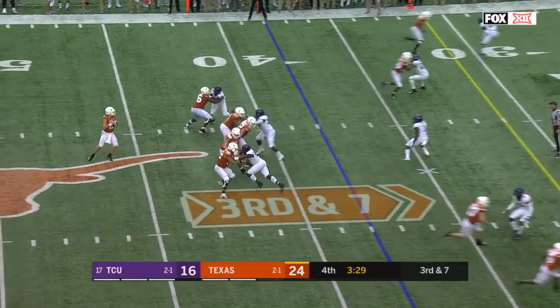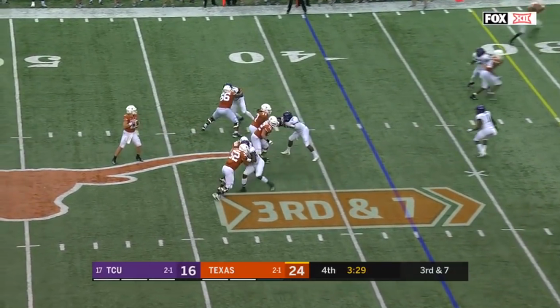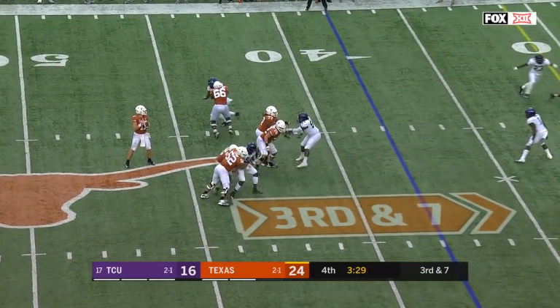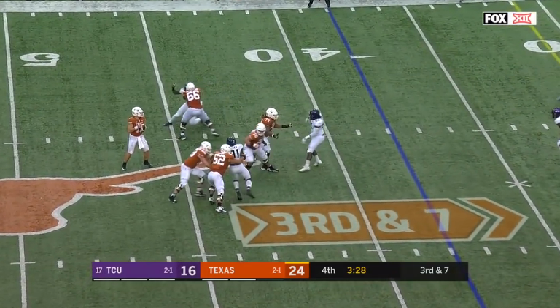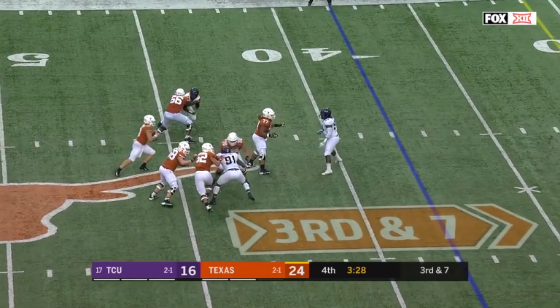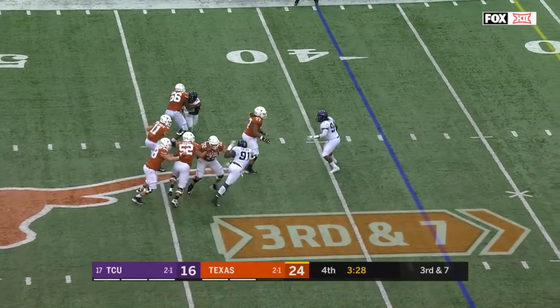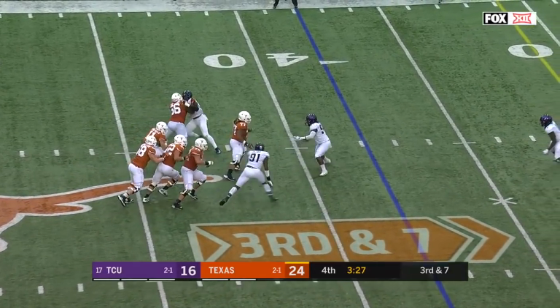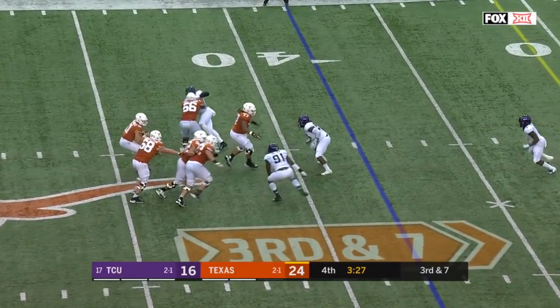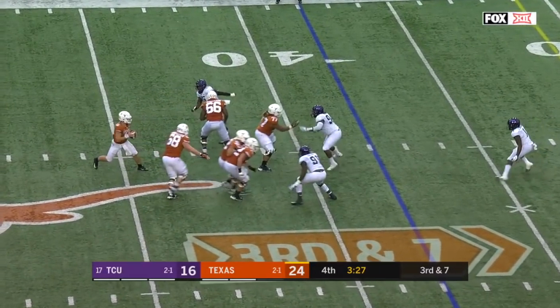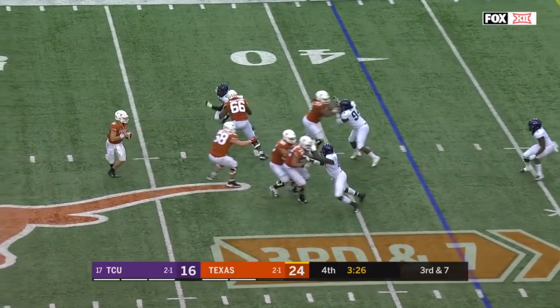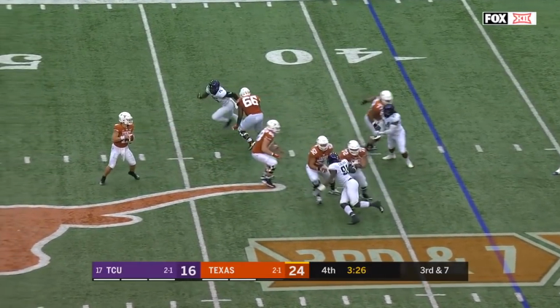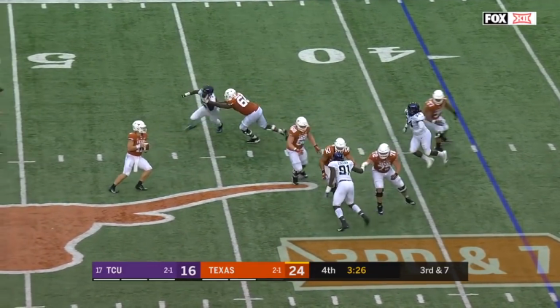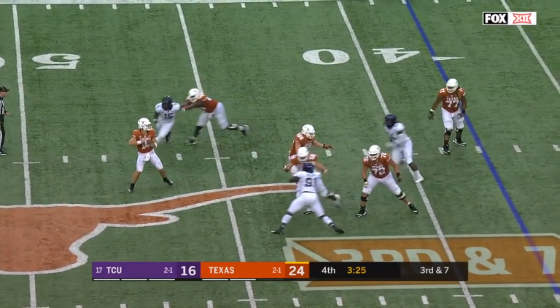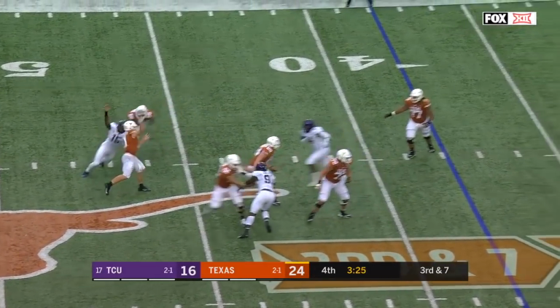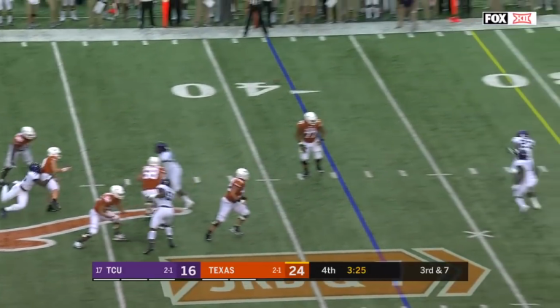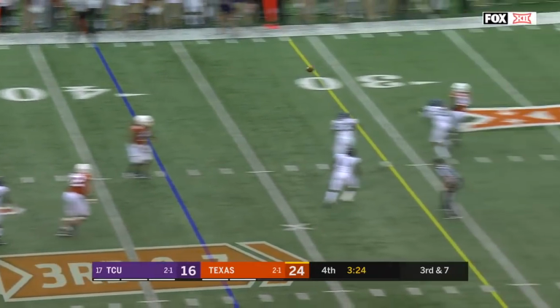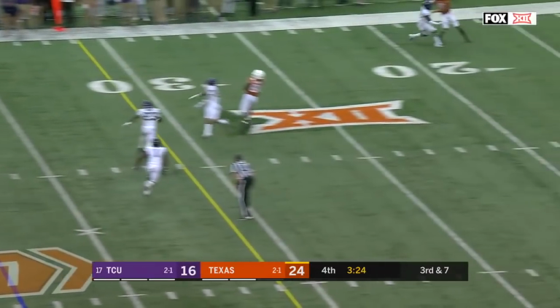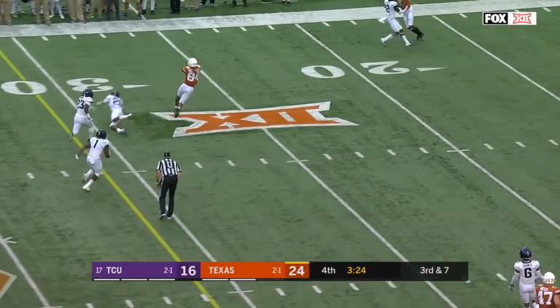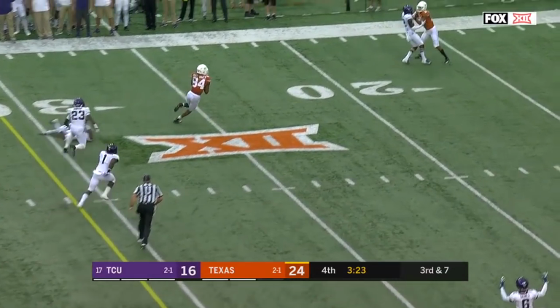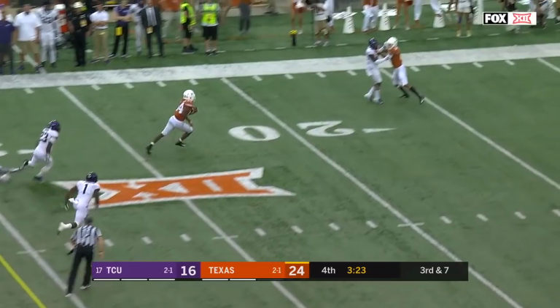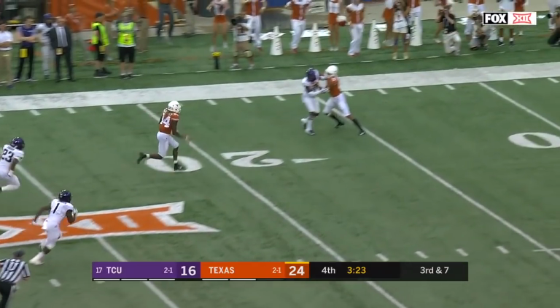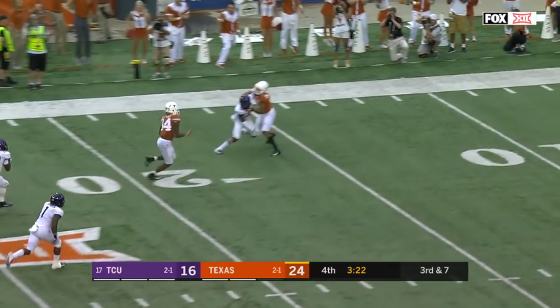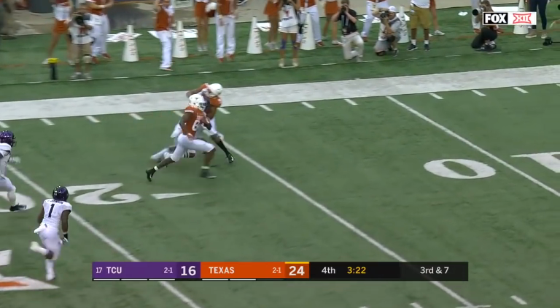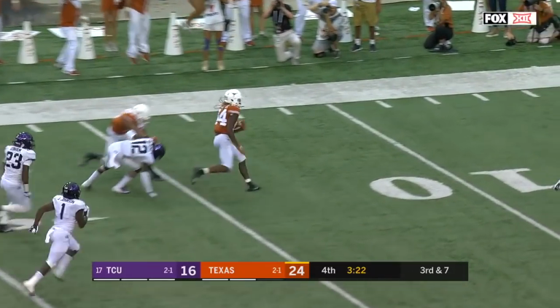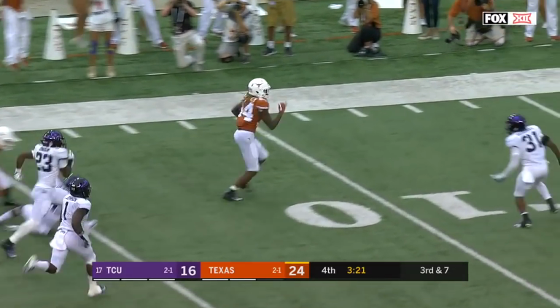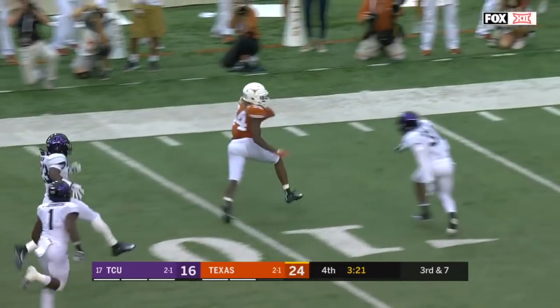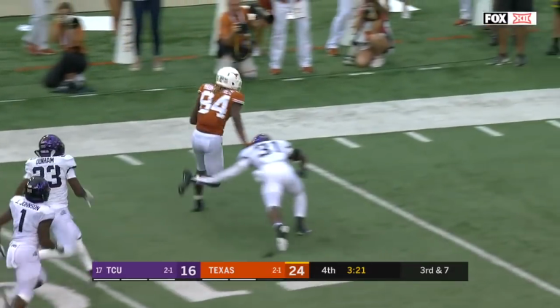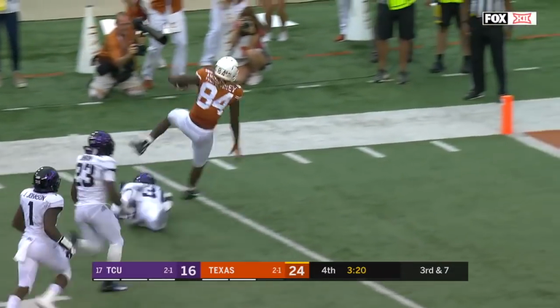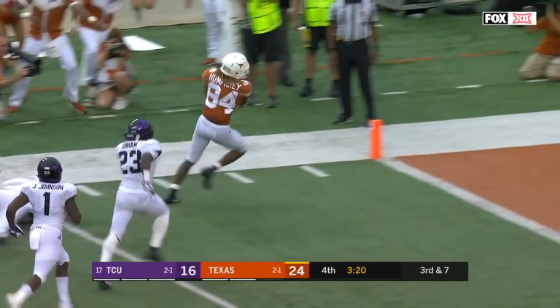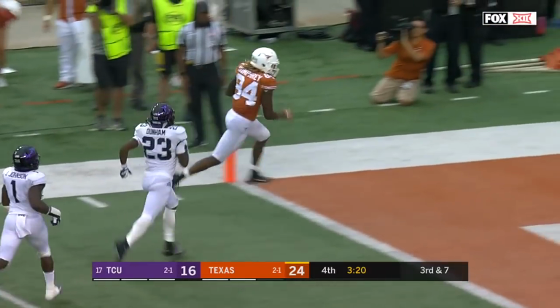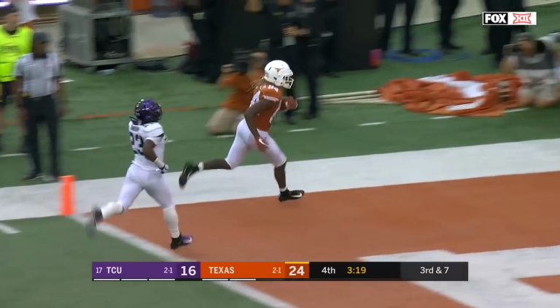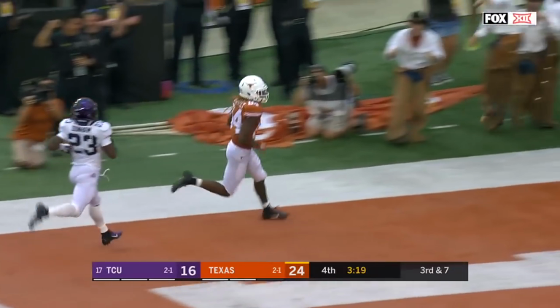Ellinger scans, steps up, steps back, heaves one for Humphrey — L.J. Humphrey — Texas touchdown.